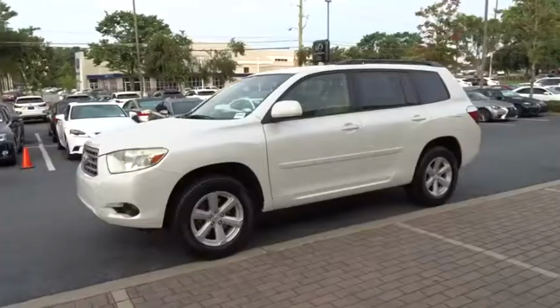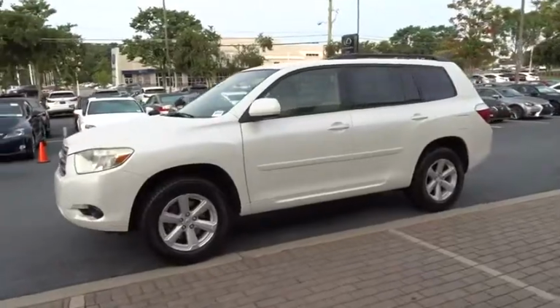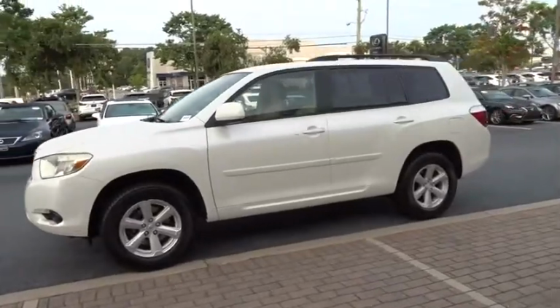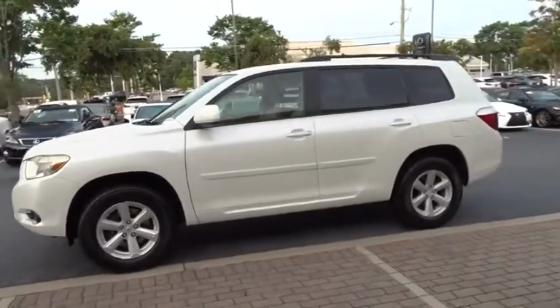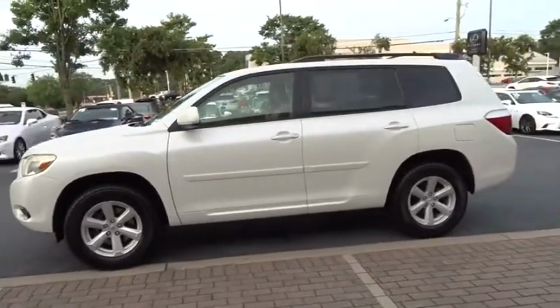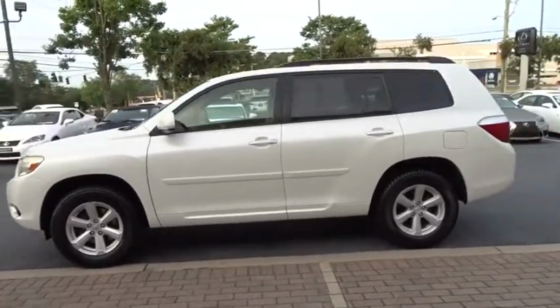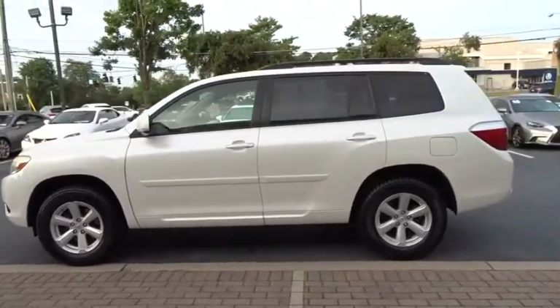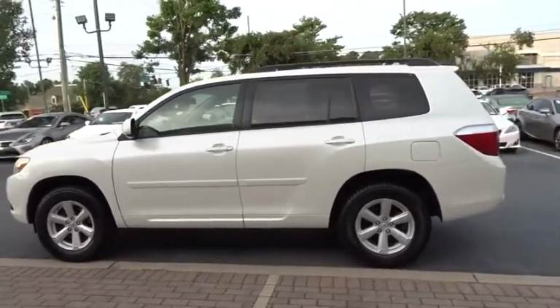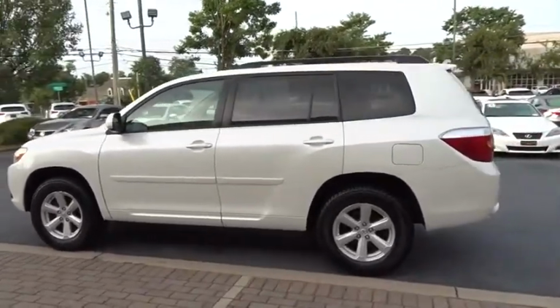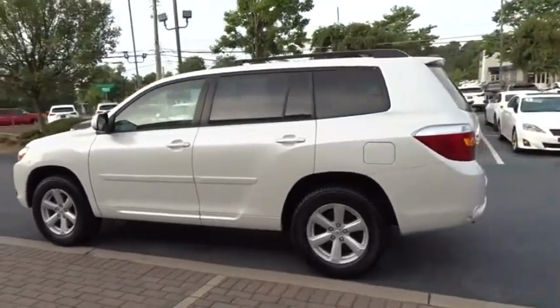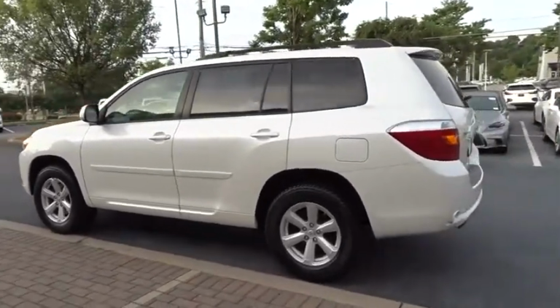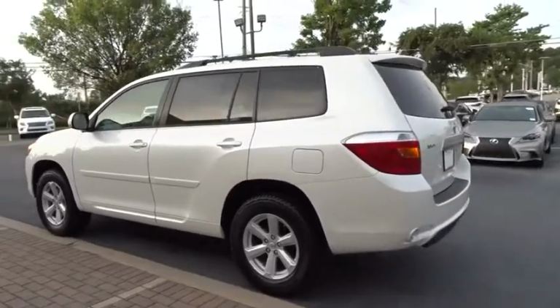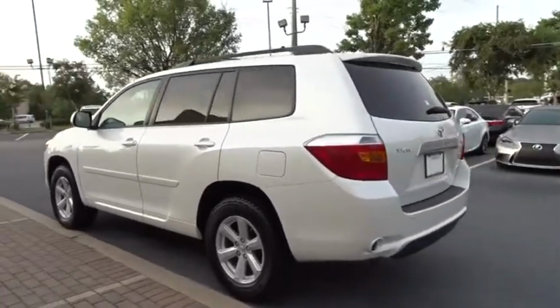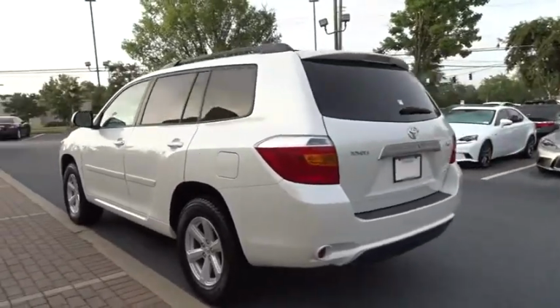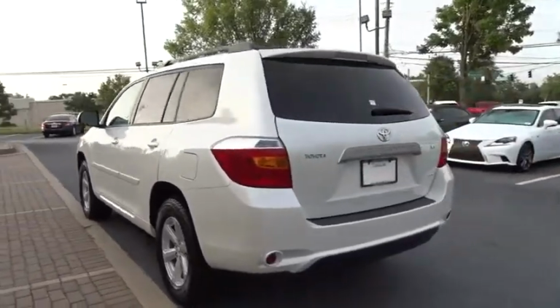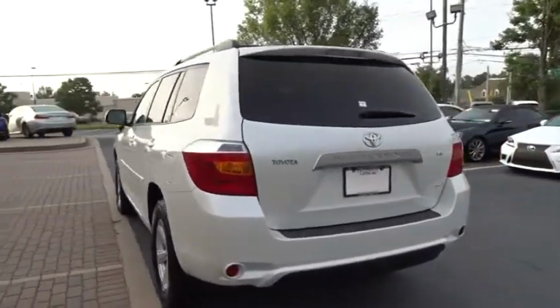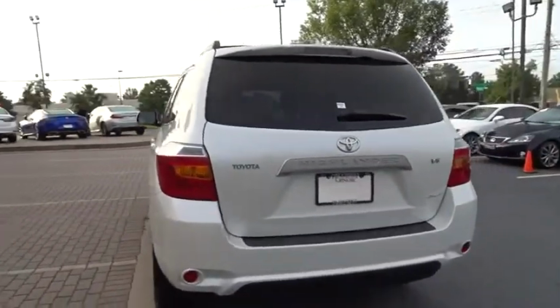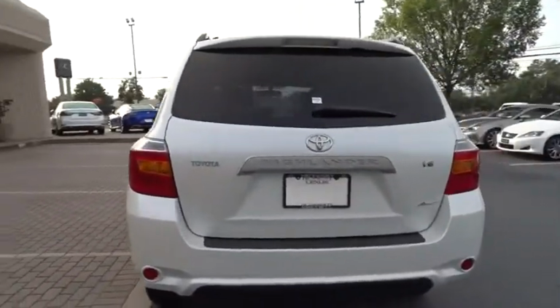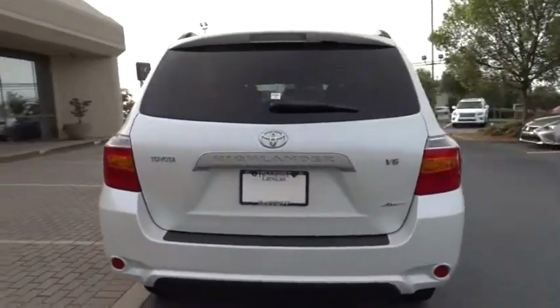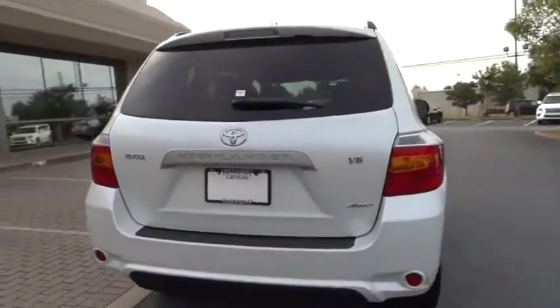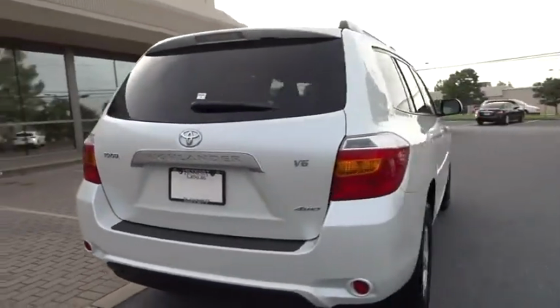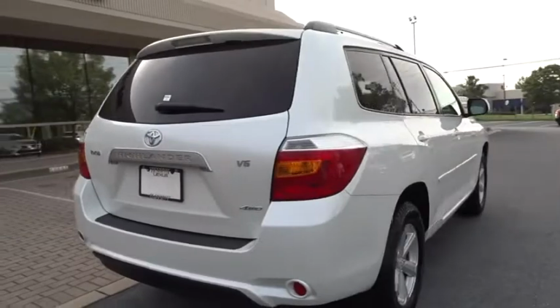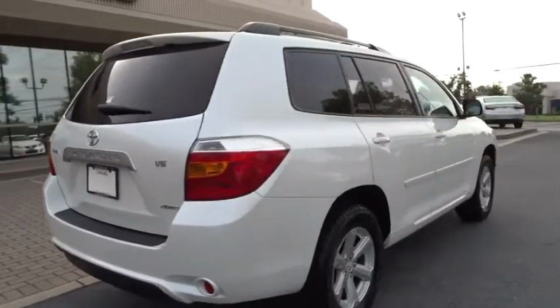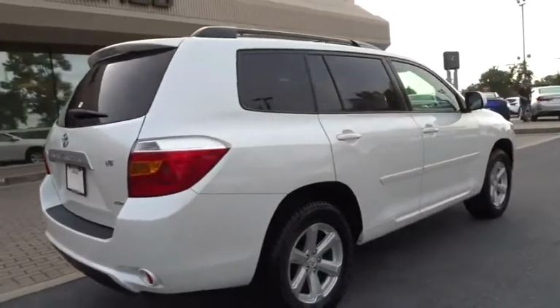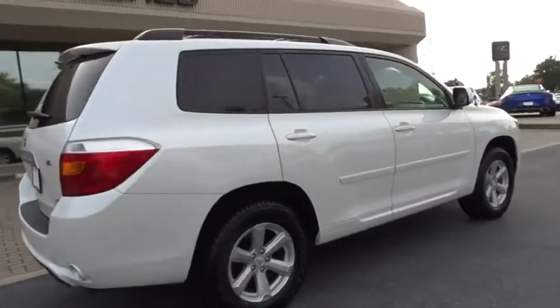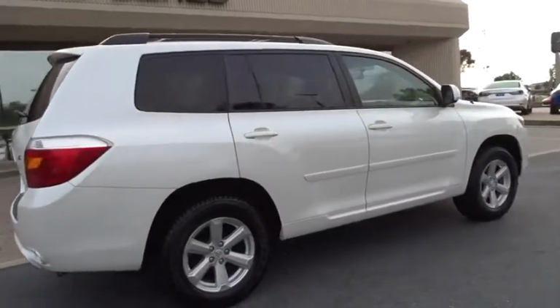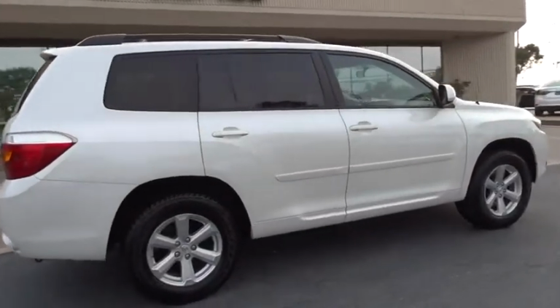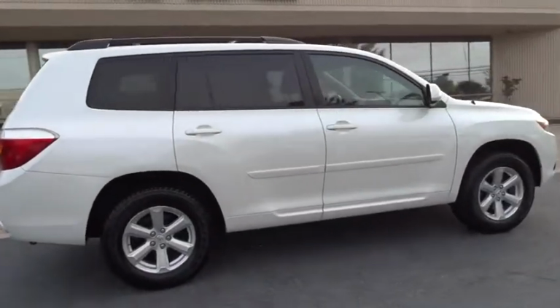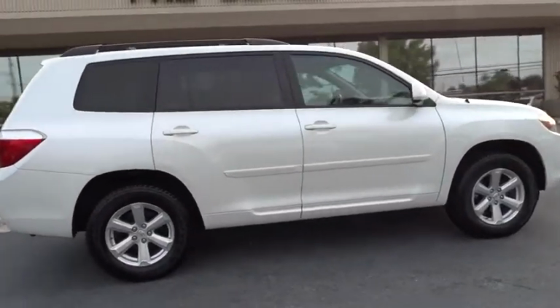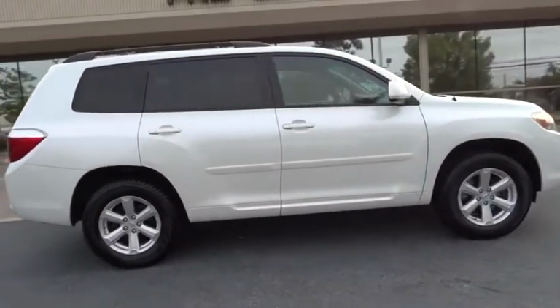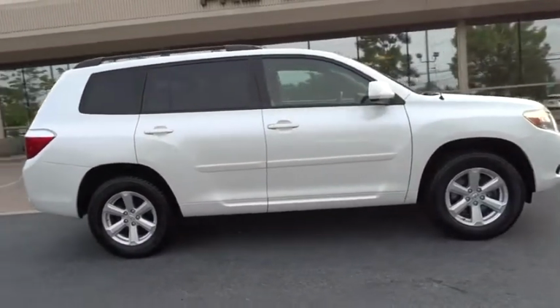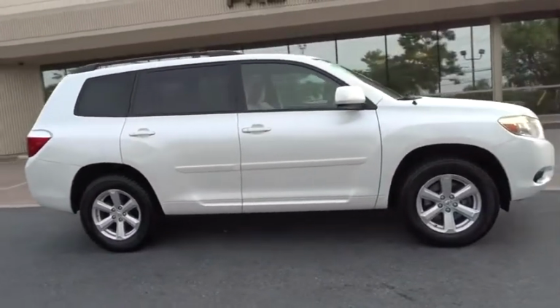The 2009 Toyota Highlander. The Highlander is the SUV that's thought of everything. The Highlander offers seating for up to seven and features Toyota's innovative center stow design. The second row bench seat folds away, leaving a pair of captain's chairs.